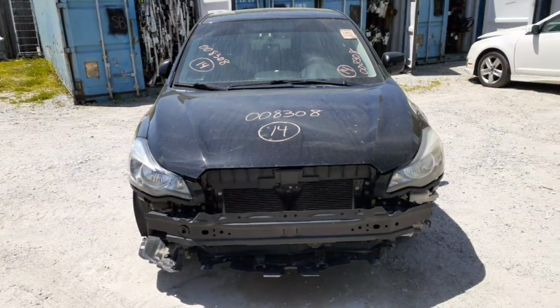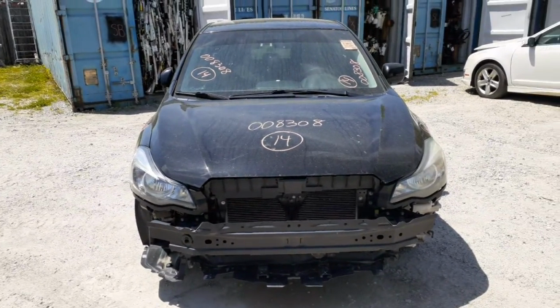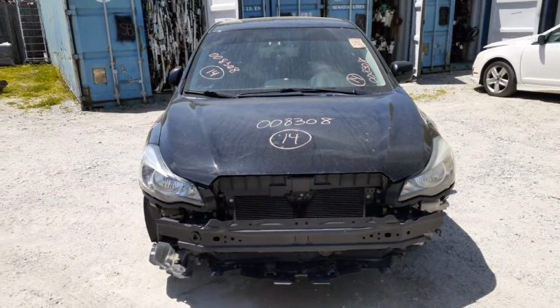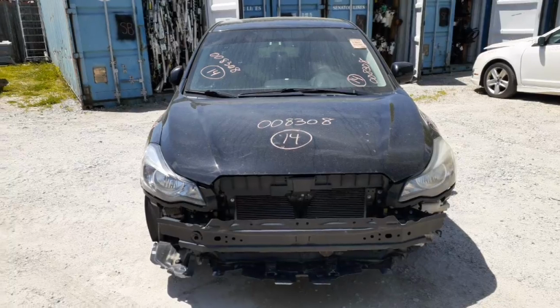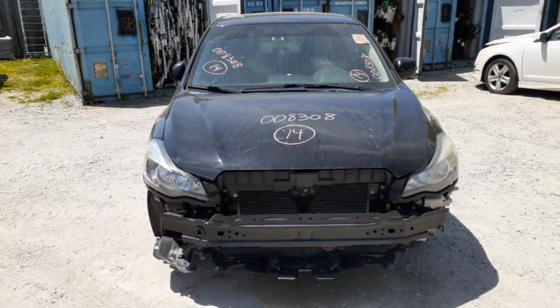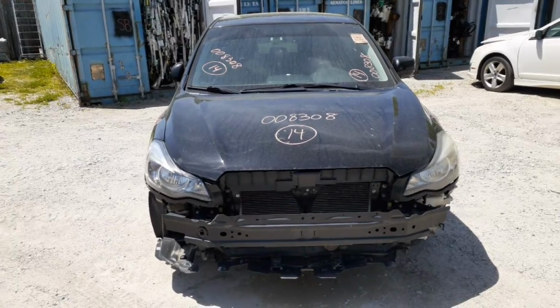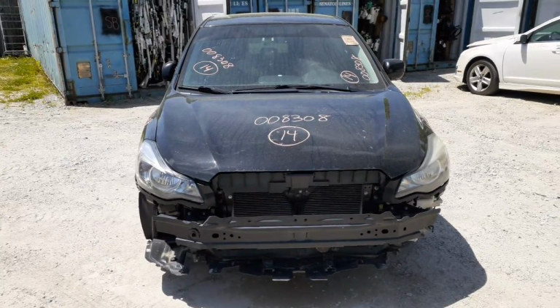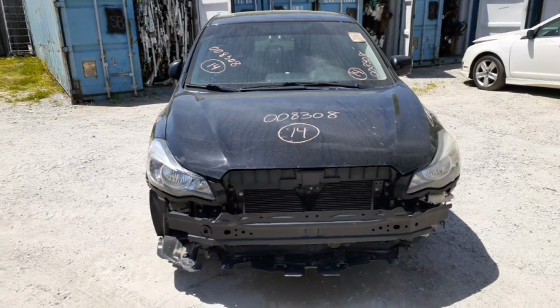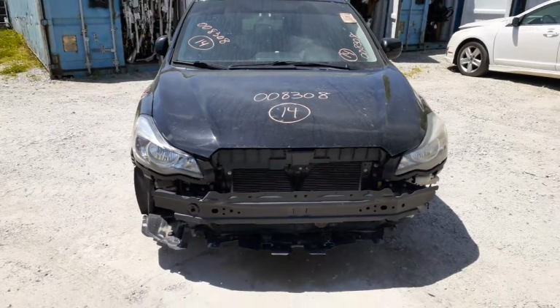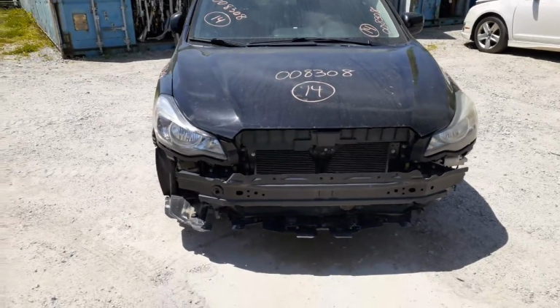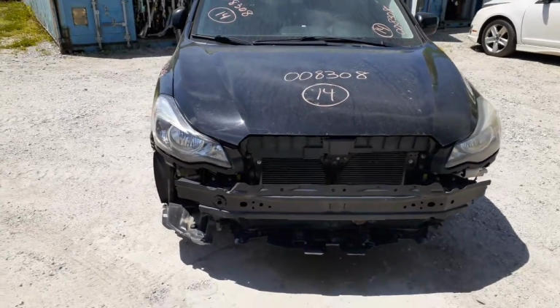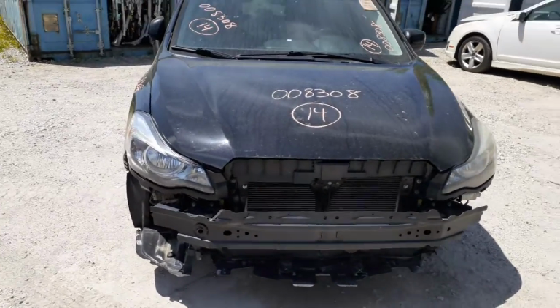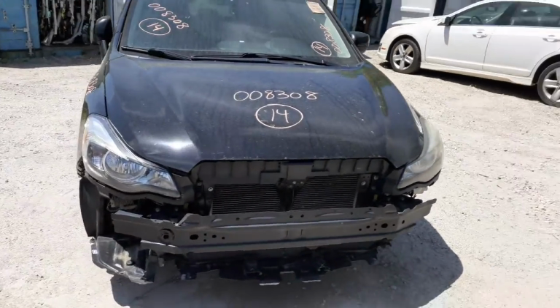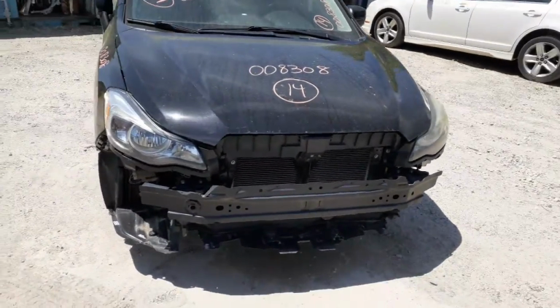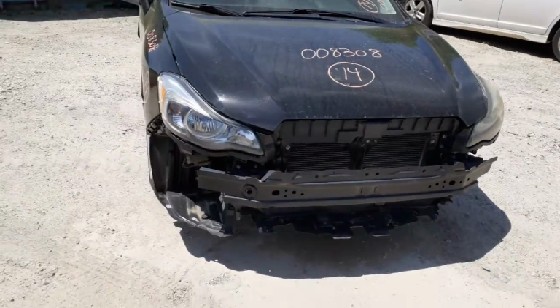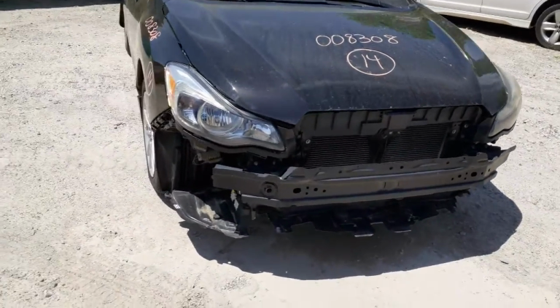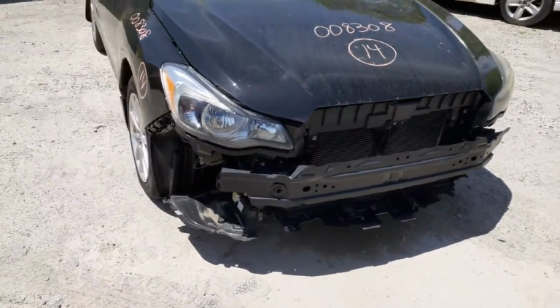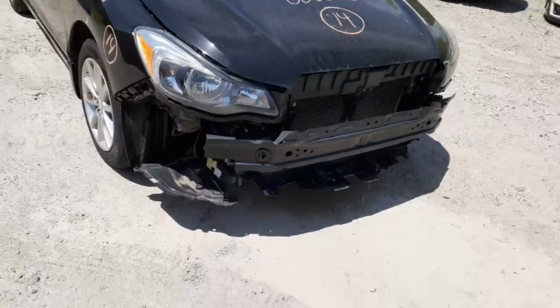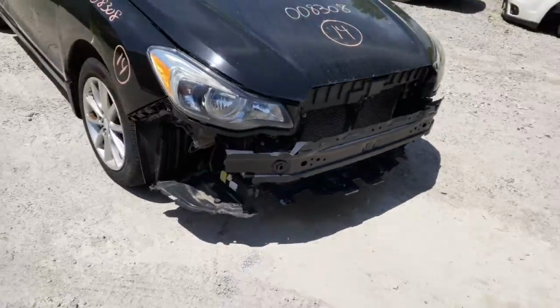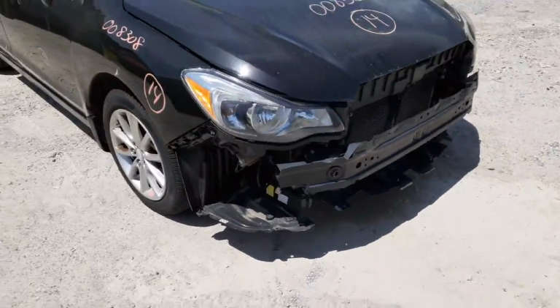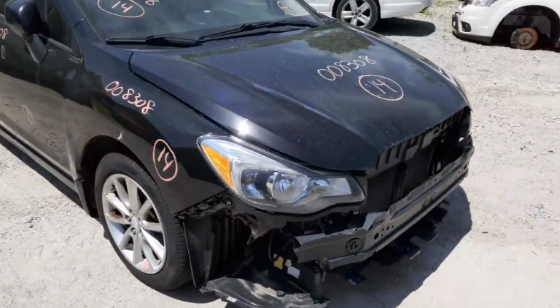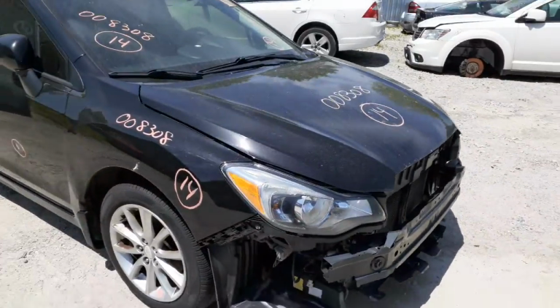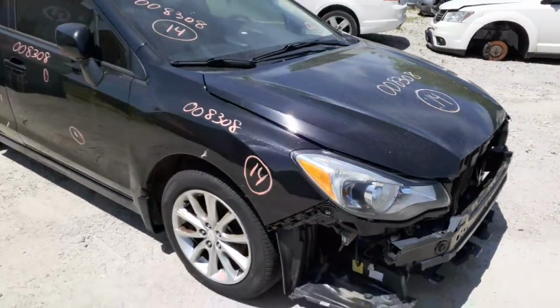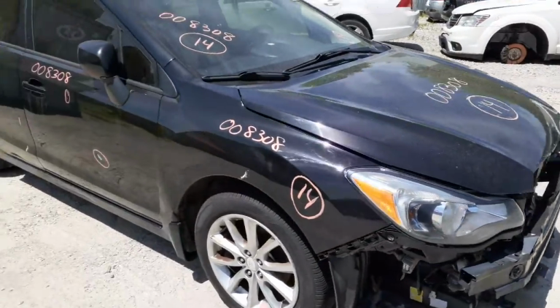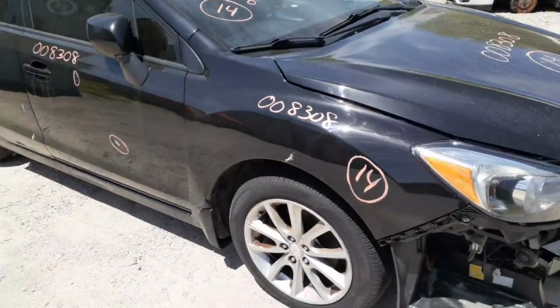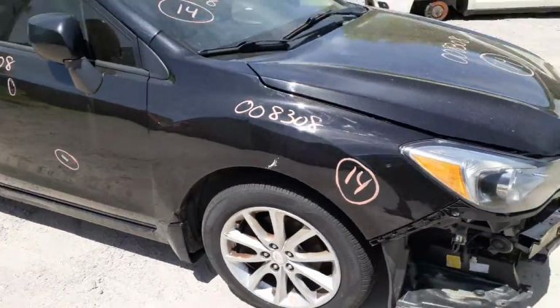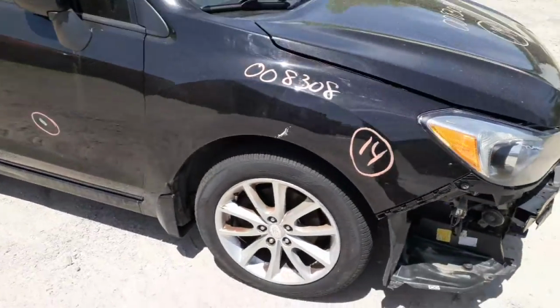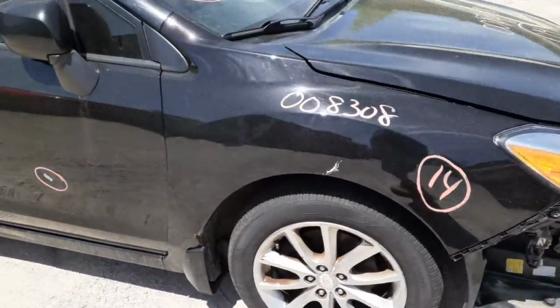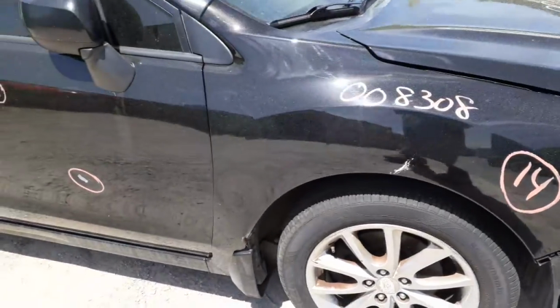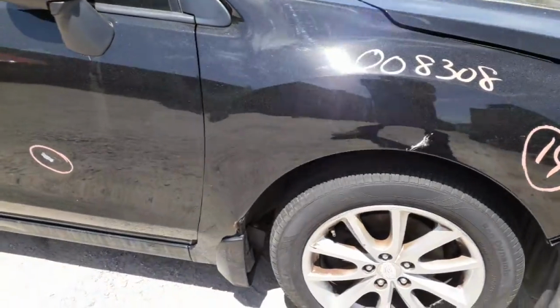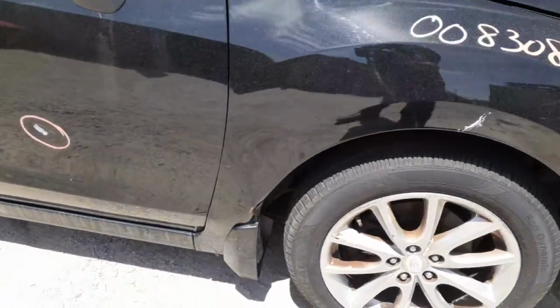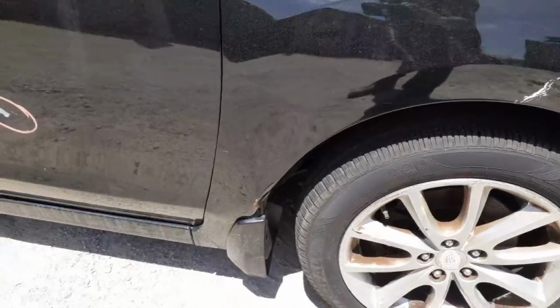We got it listed as a nose, less the bumper cover and grille. Not bad — everything else is there. Right side fender's got some damage there down at the bottom.